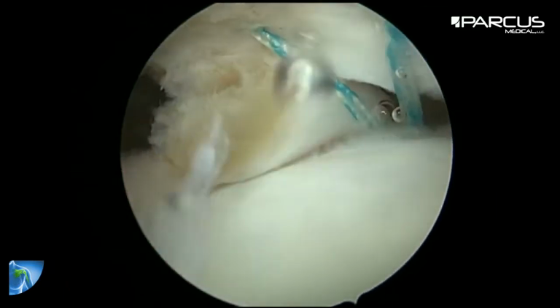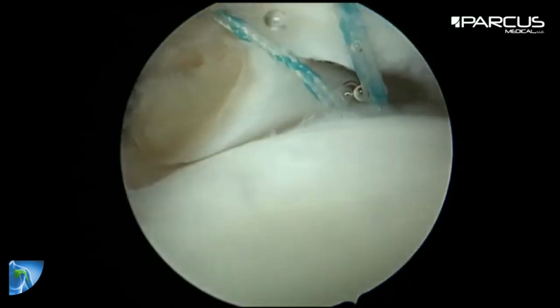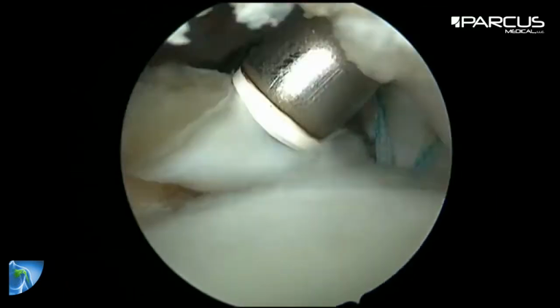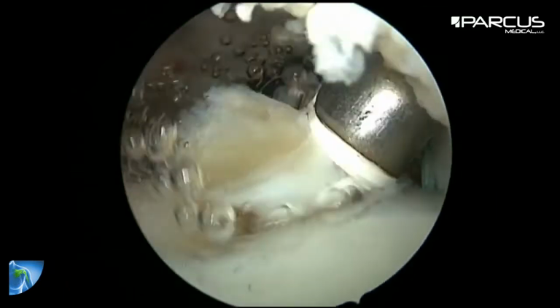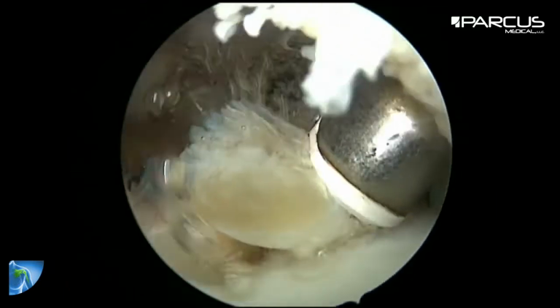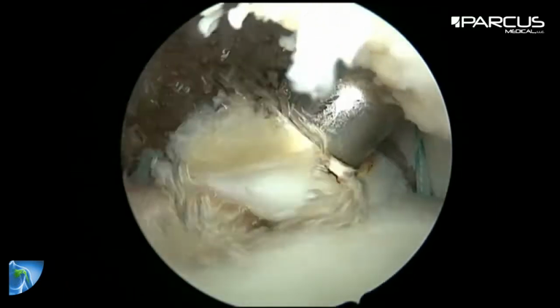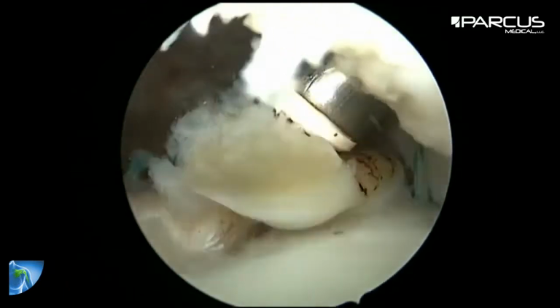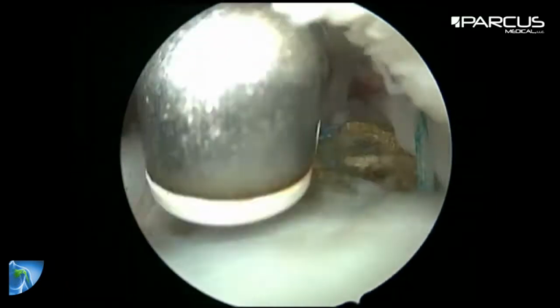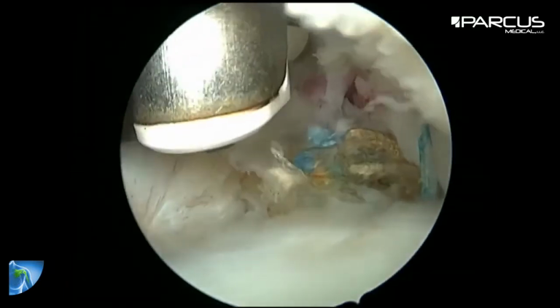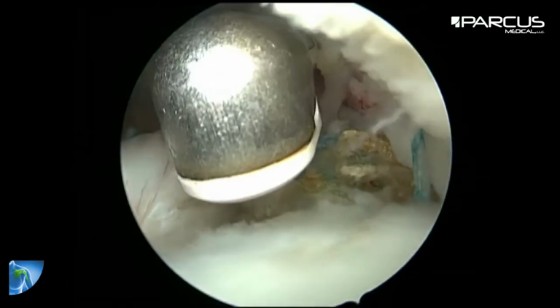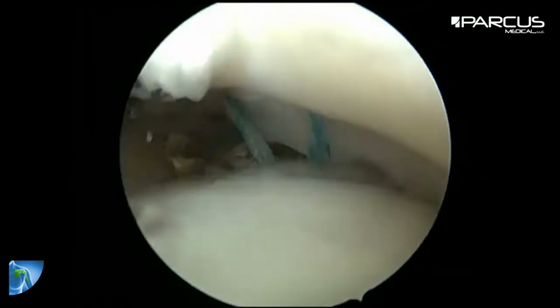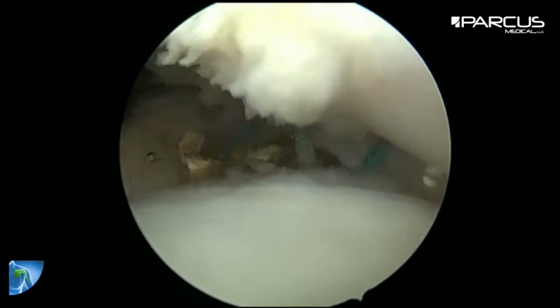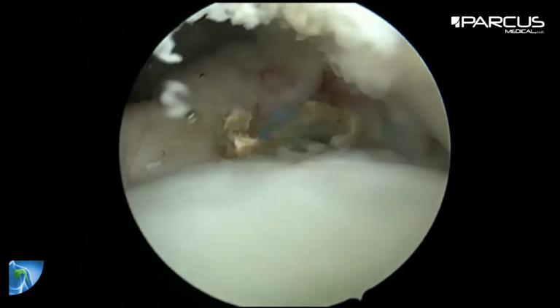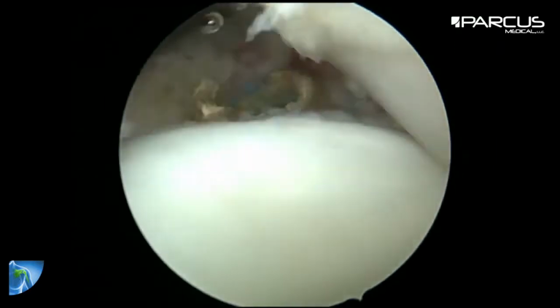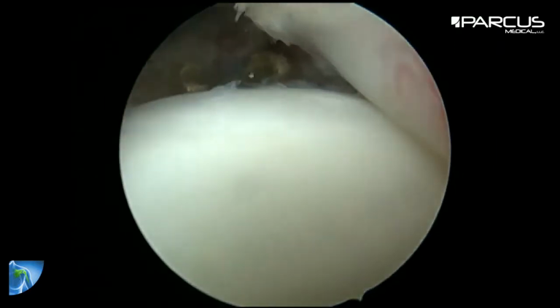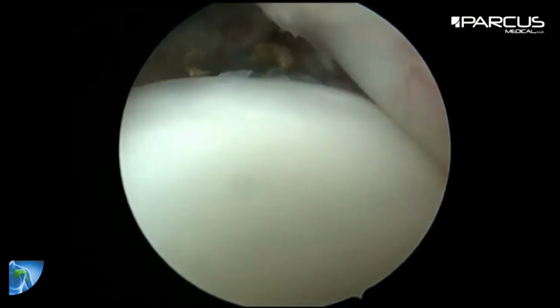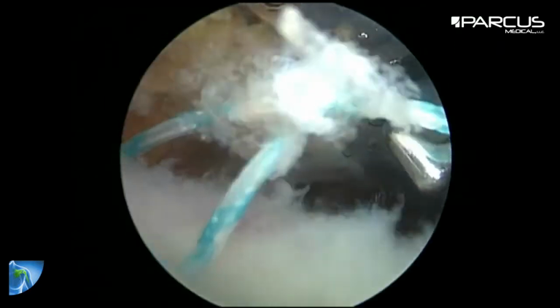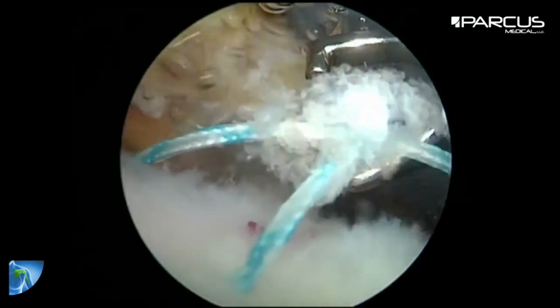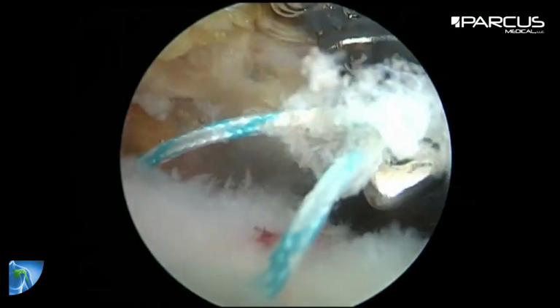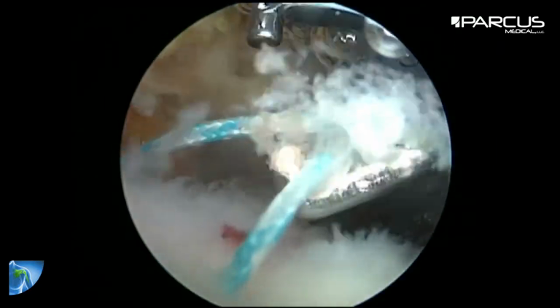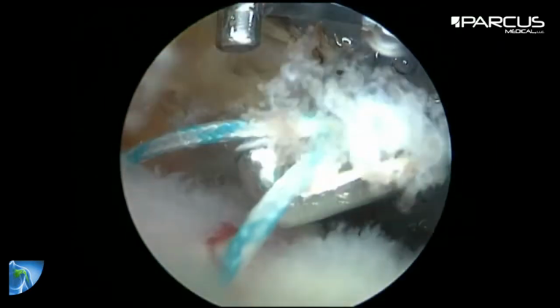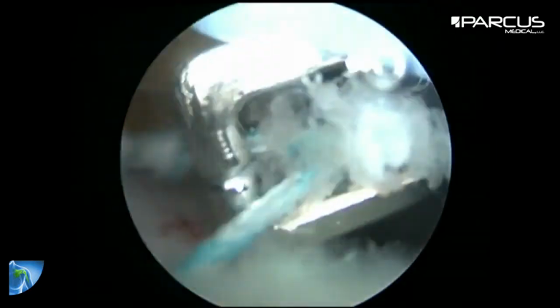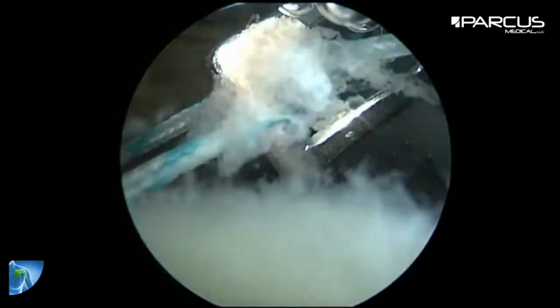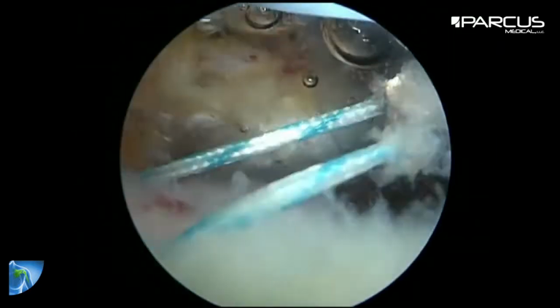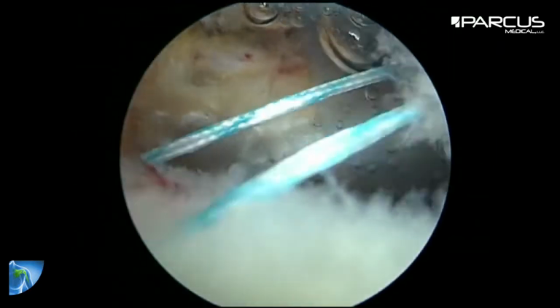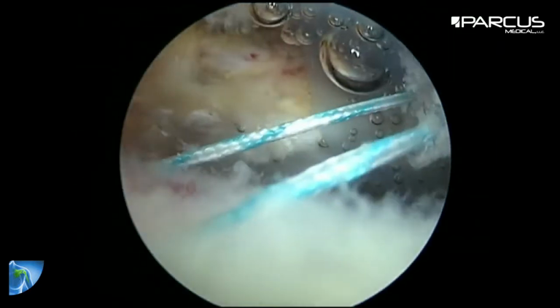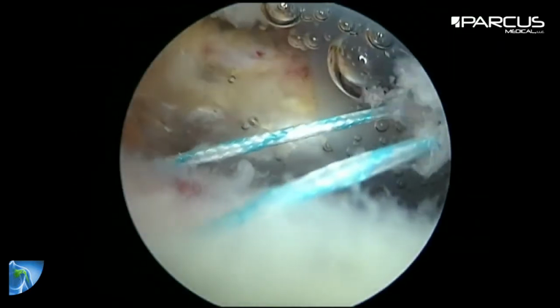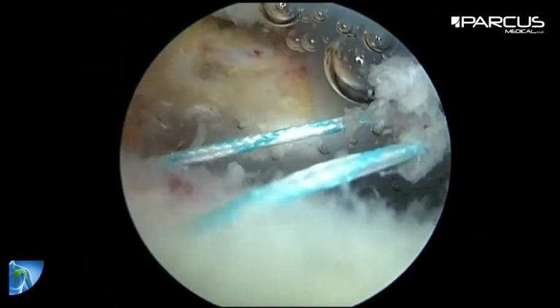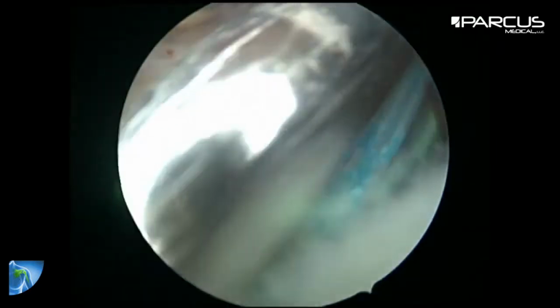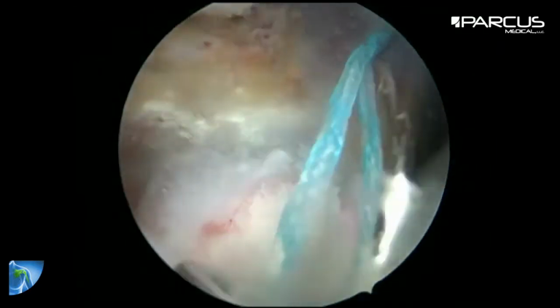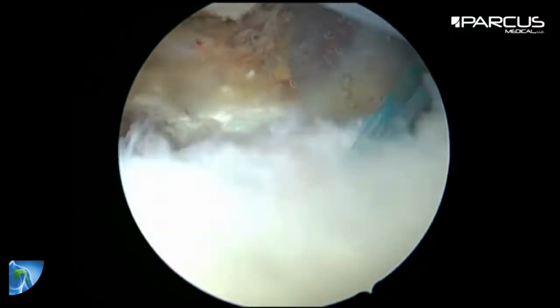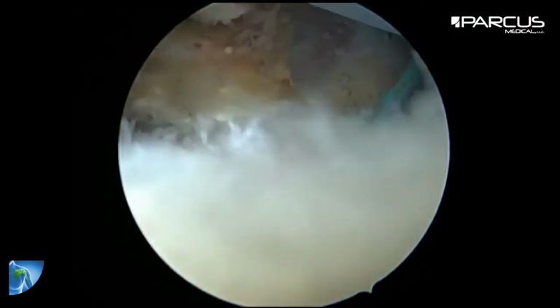After cleaning the biceps we go into the bursa, where we tie the knots for the supraspinatus, and like this we close the lateral portal.